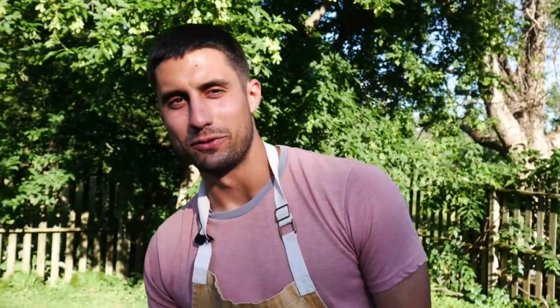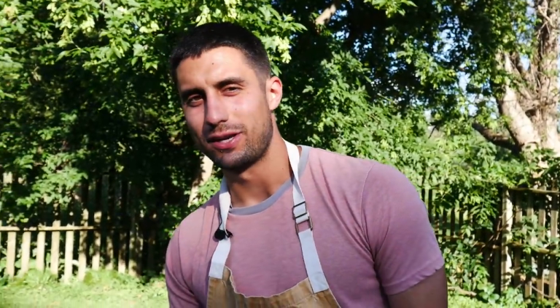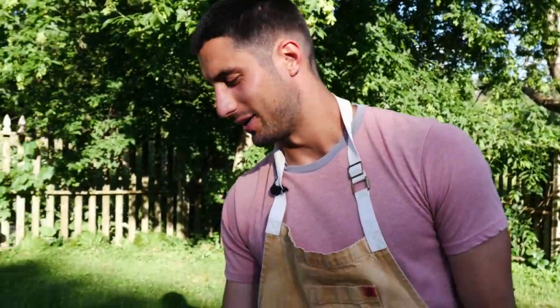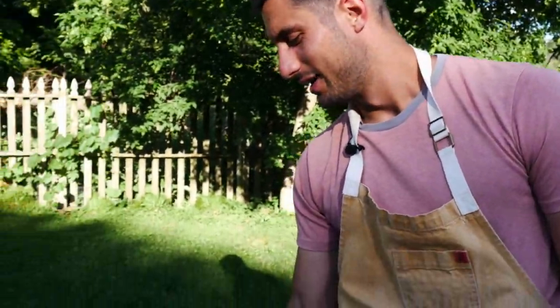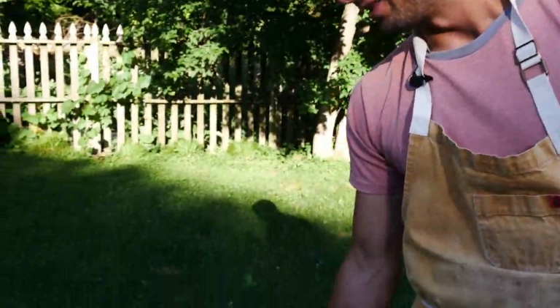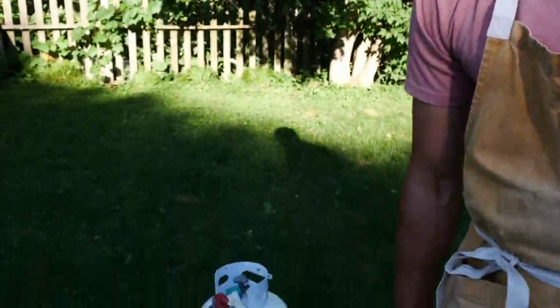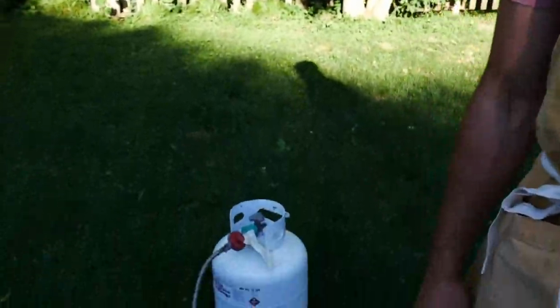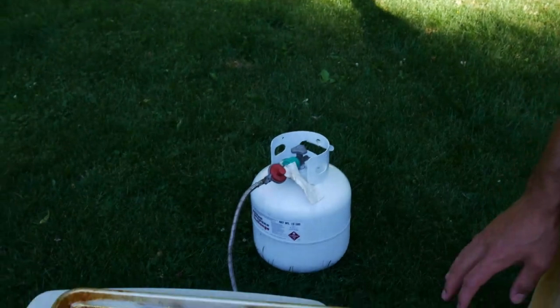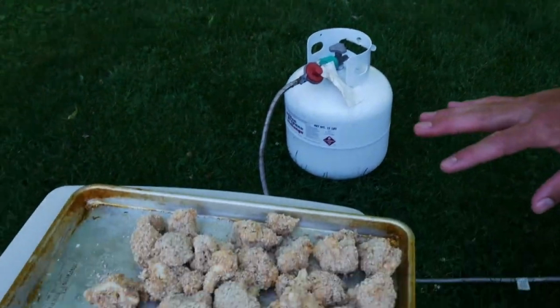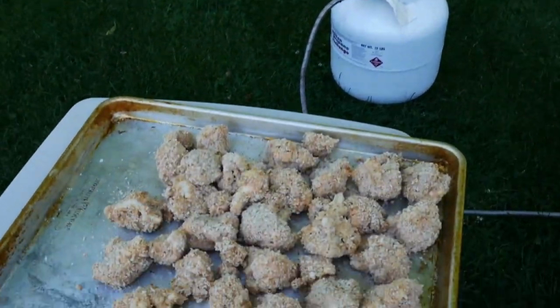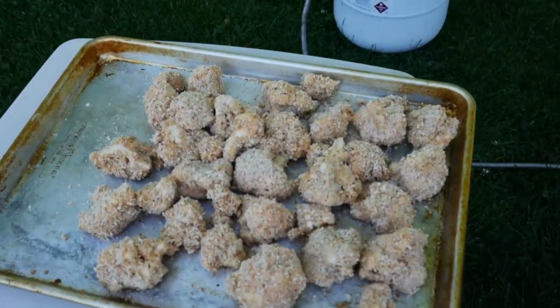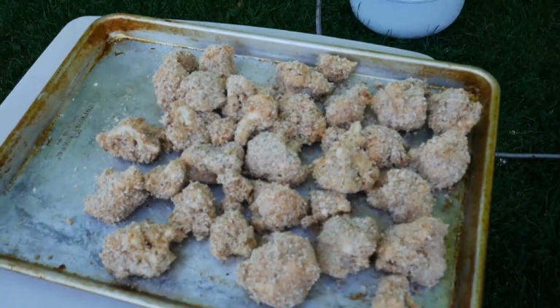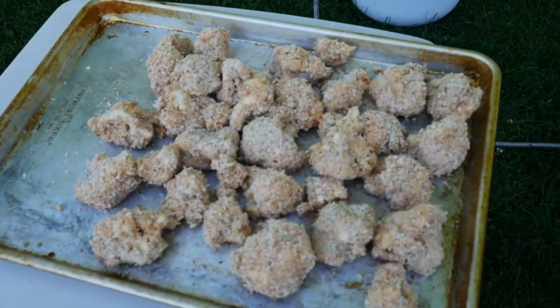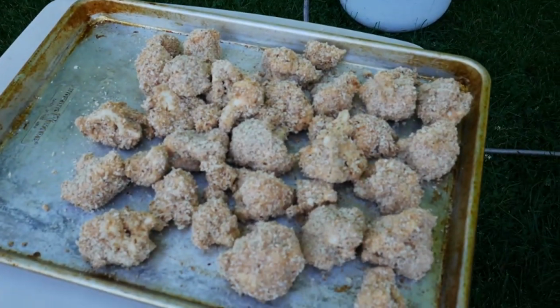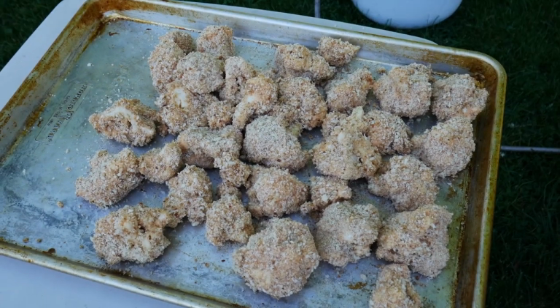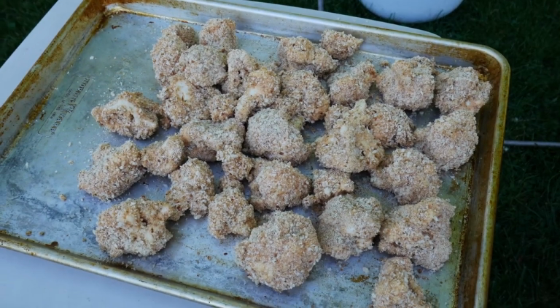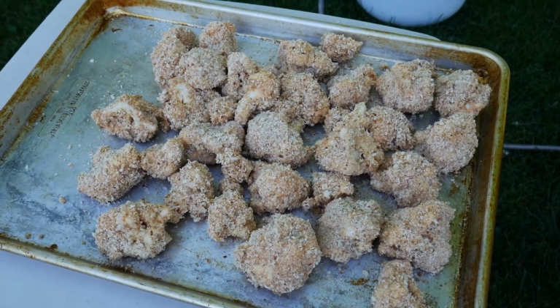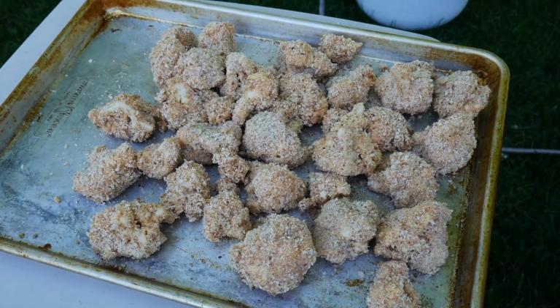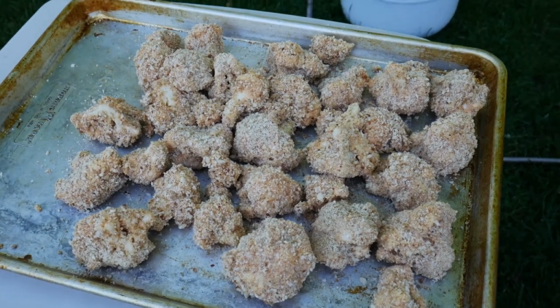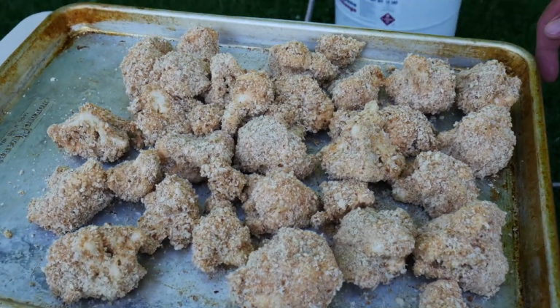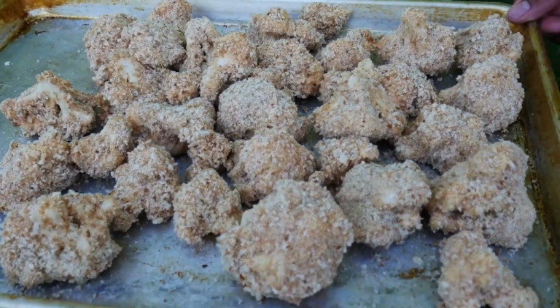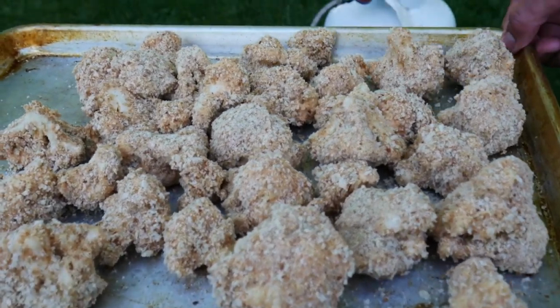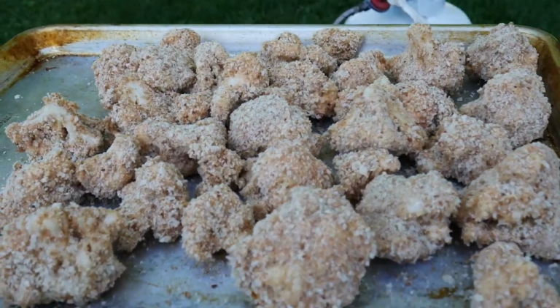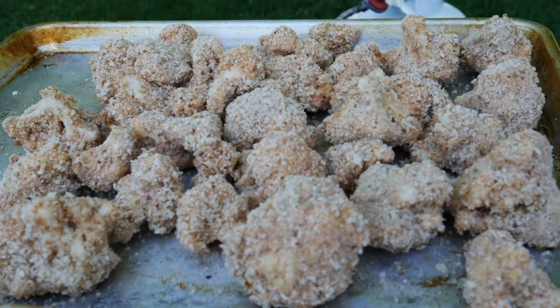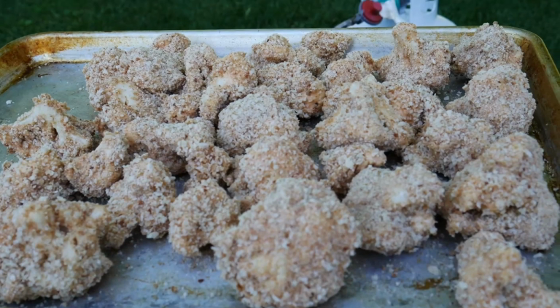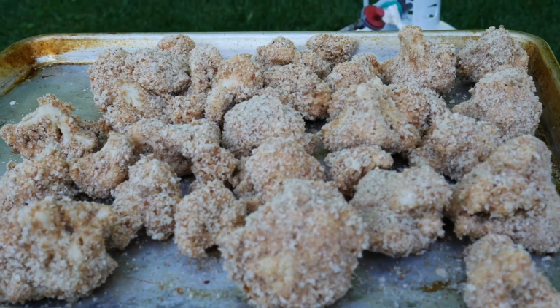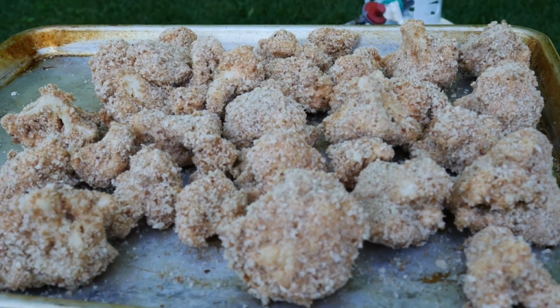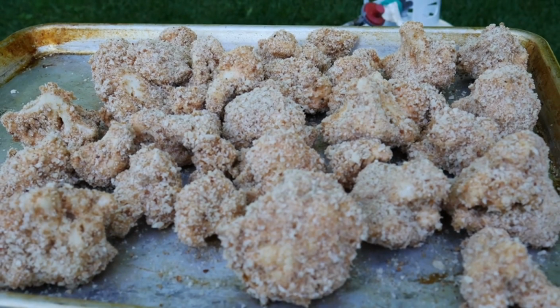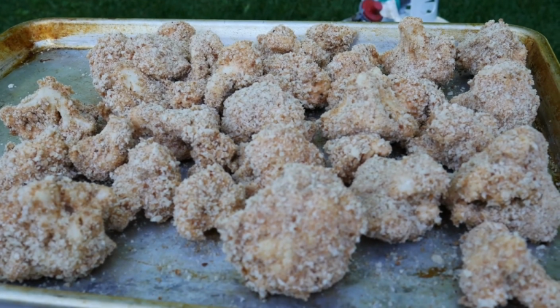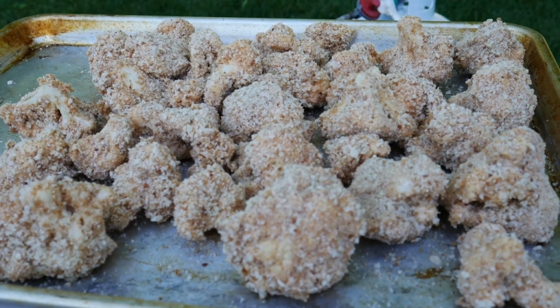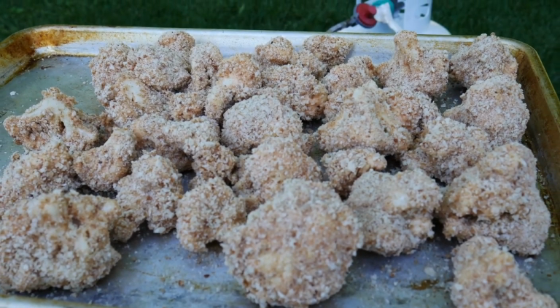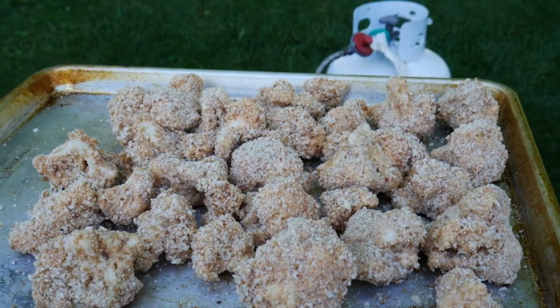So if you look here, these are cauliflower that have been battered first in a cornstarch slurry with flour, some seasonings, and then rolled in a breadcrumb.